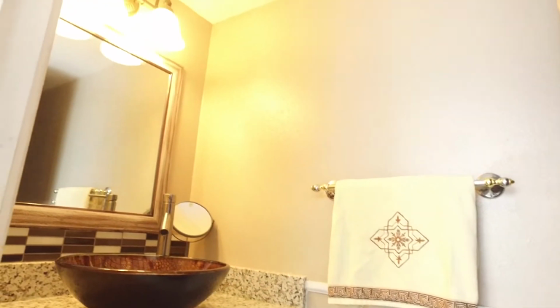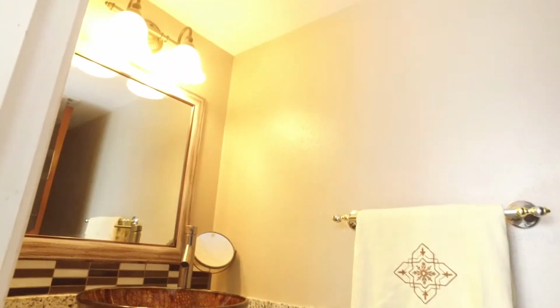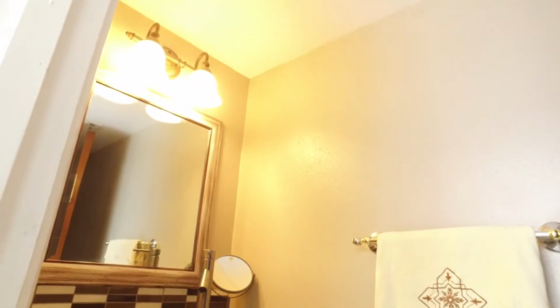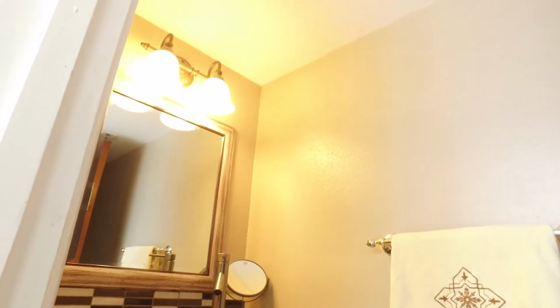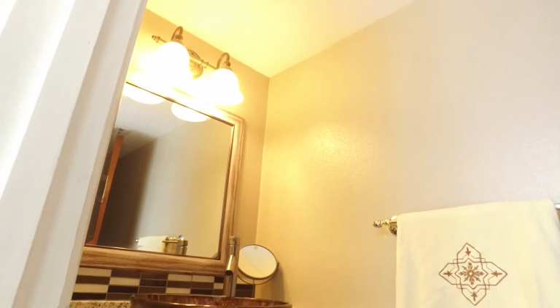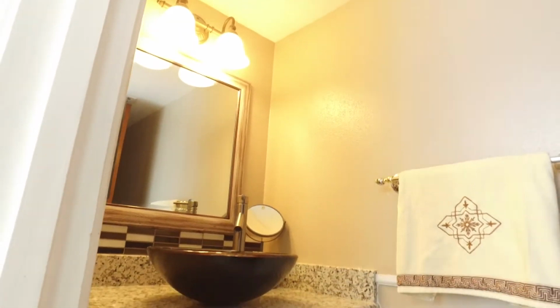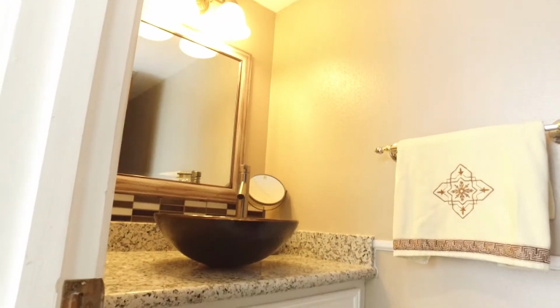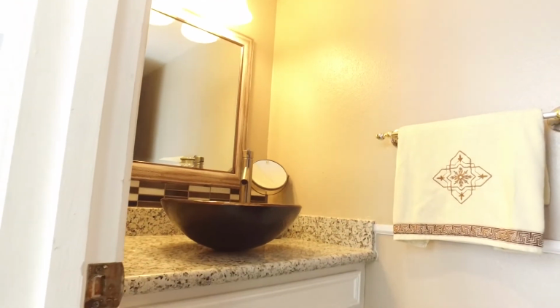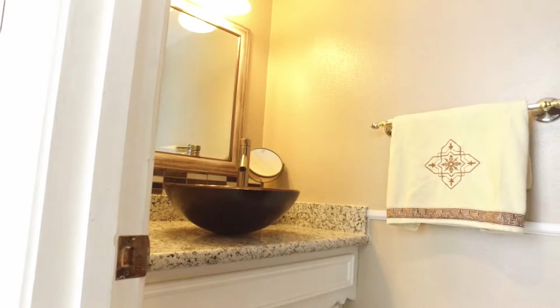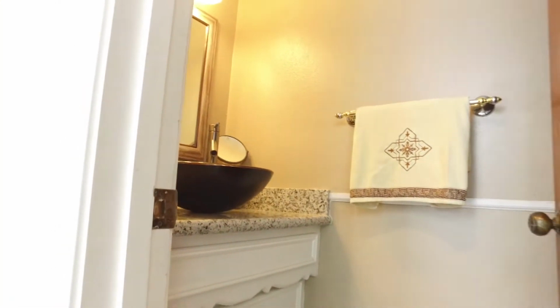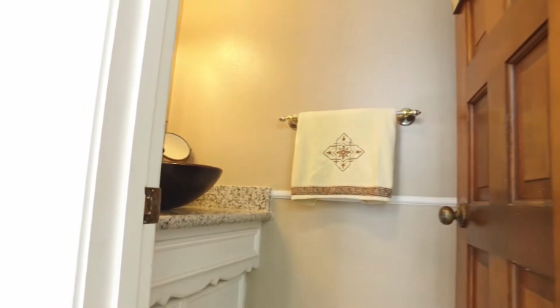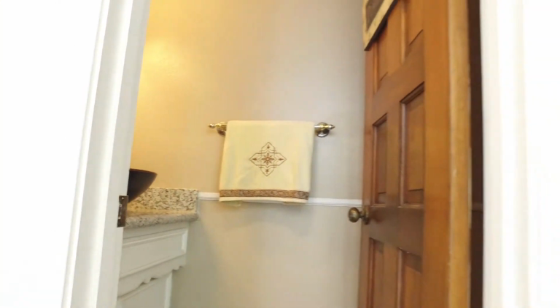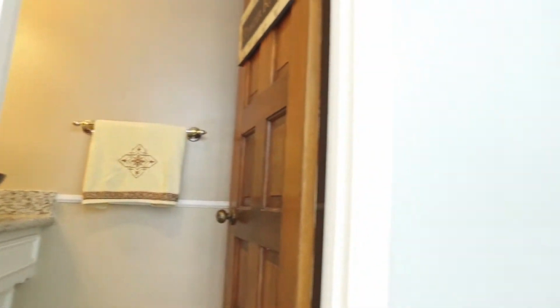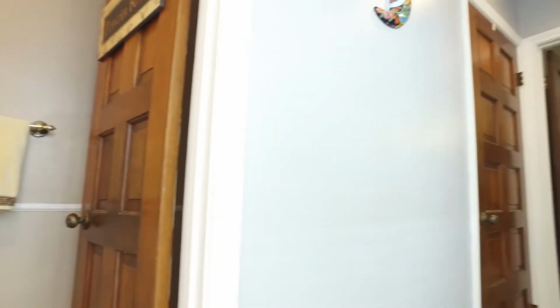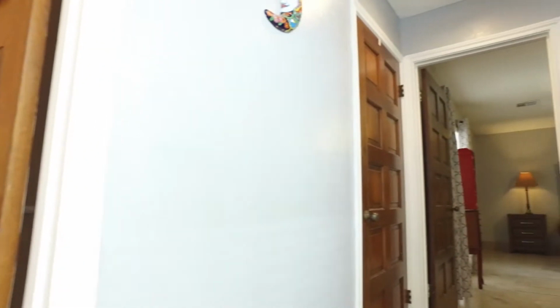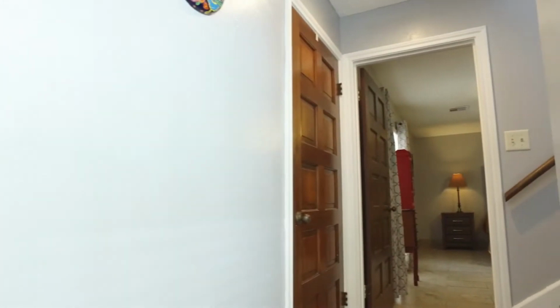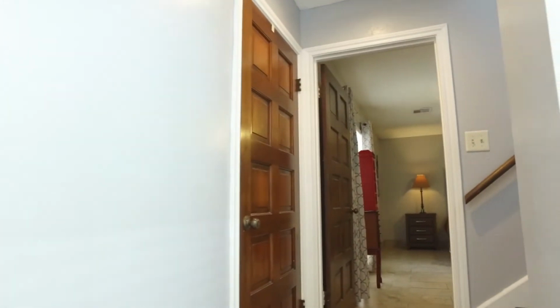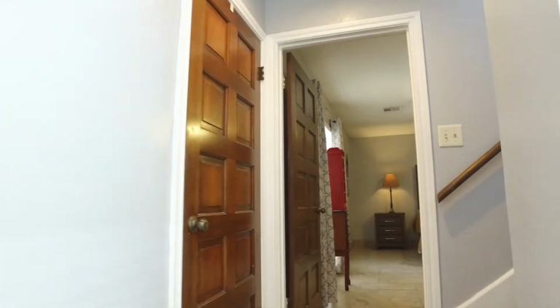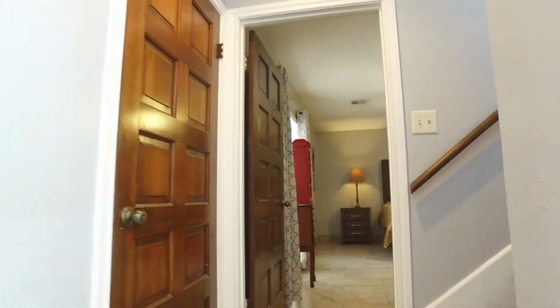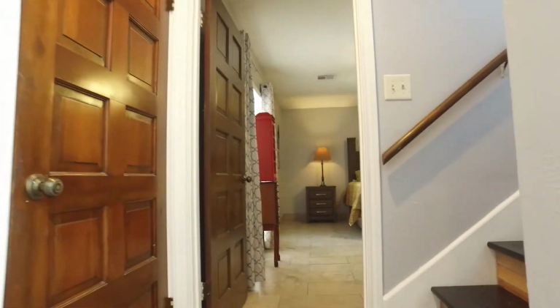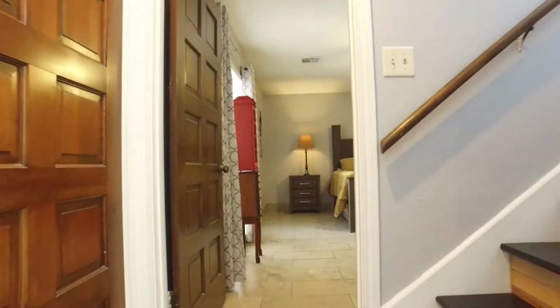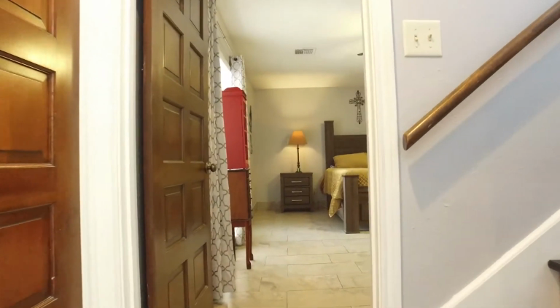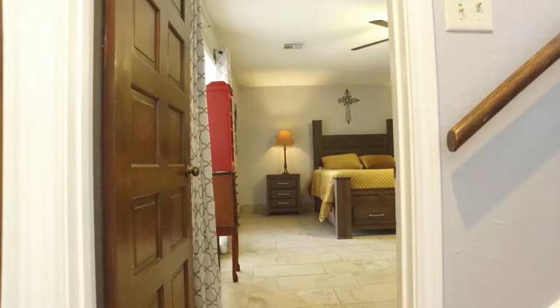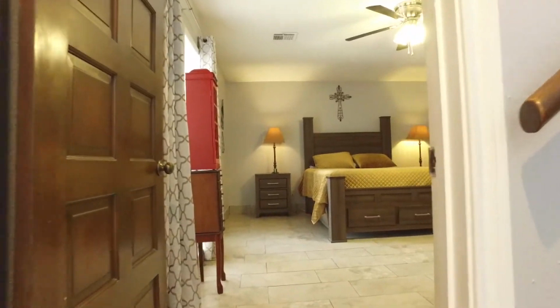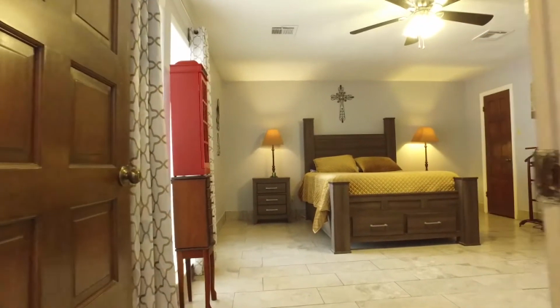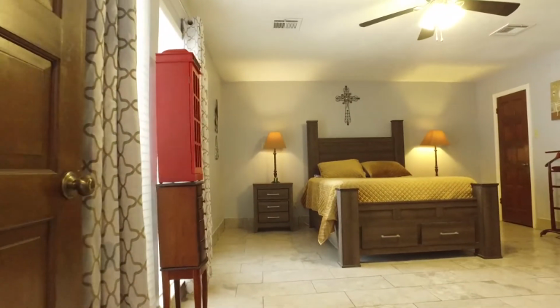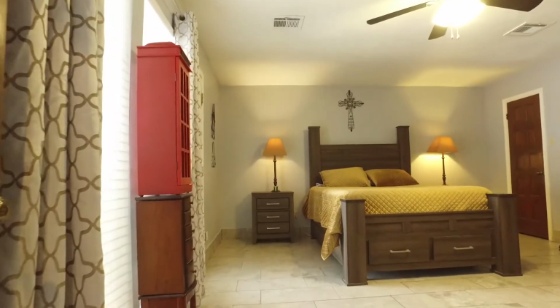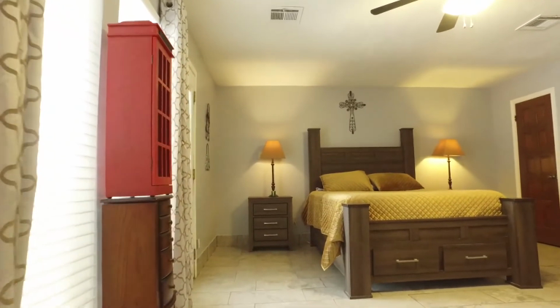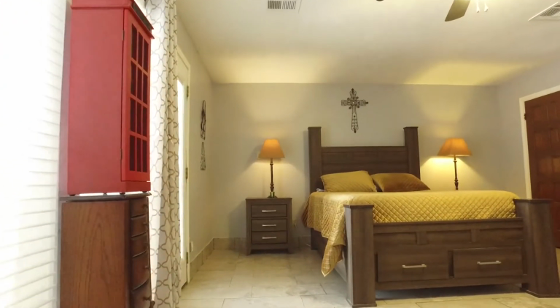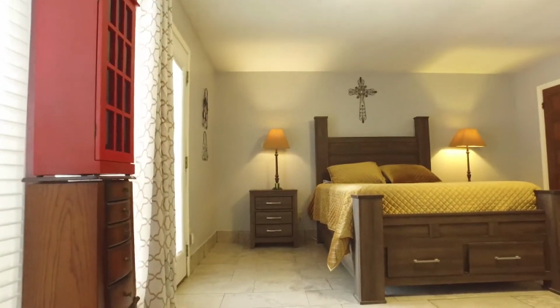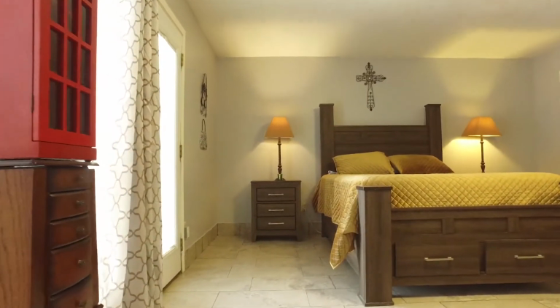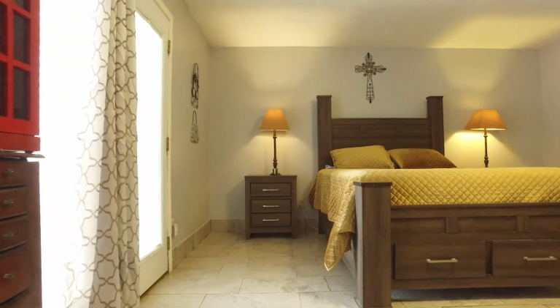There are two full and one half bathrooms, and in this half bathroom, a beautiful bowl sink and granite countertops. So many beautiful upgrades await you. Look at the size of this bedroom — it's amazing, and so are all the others.